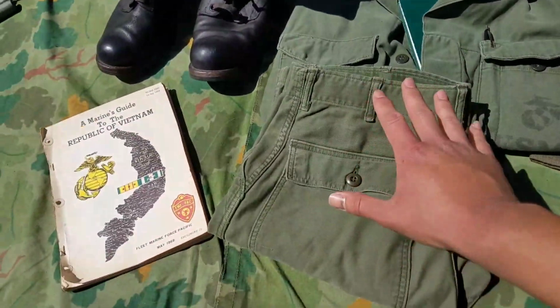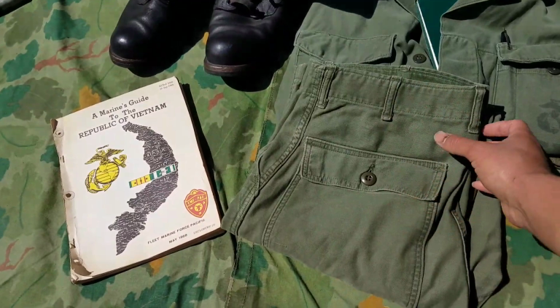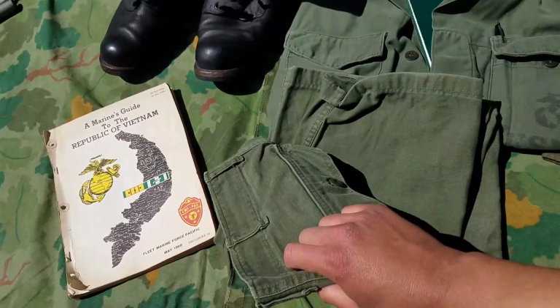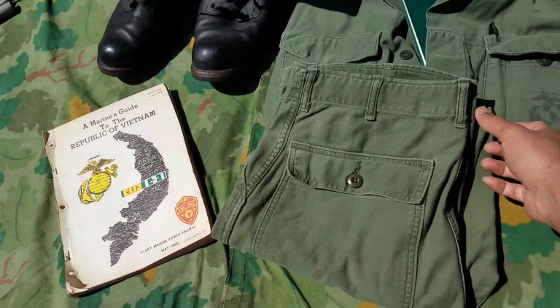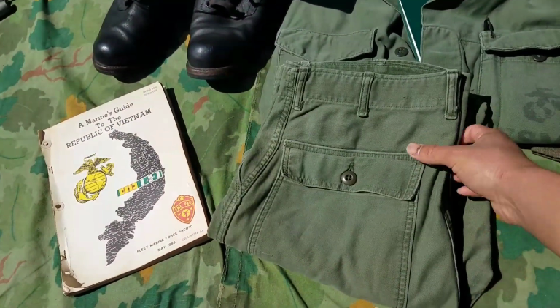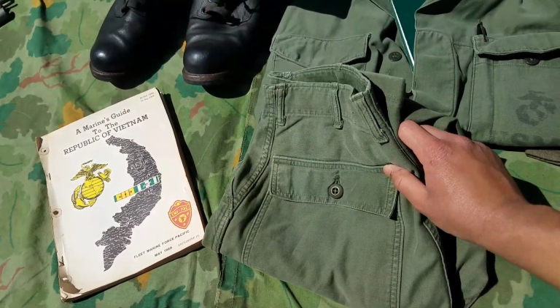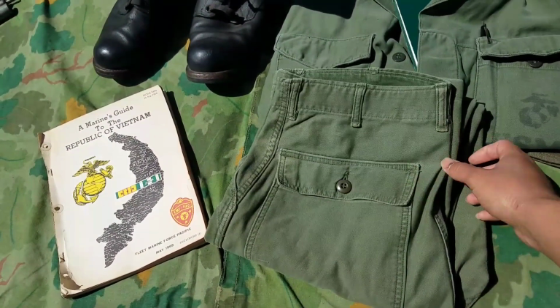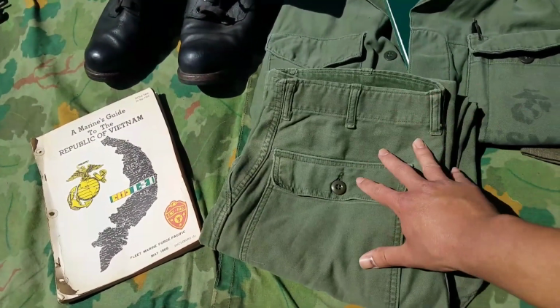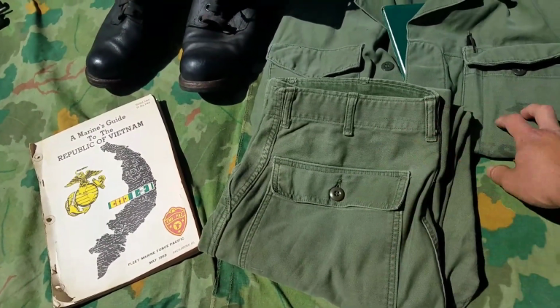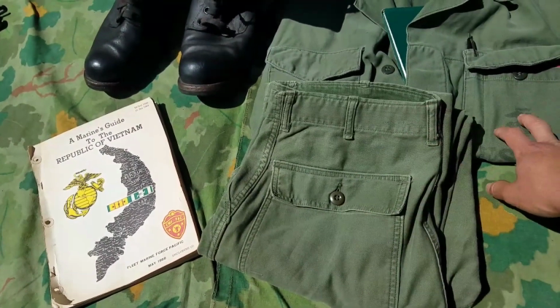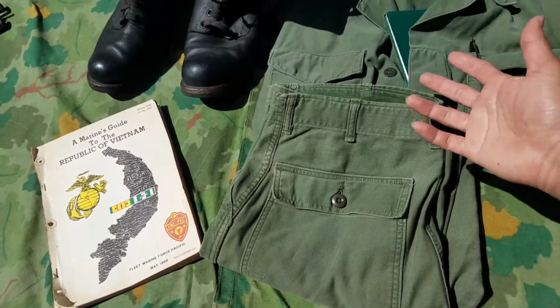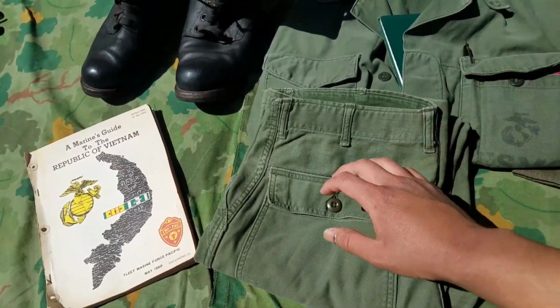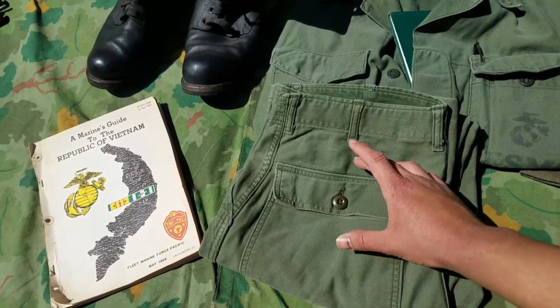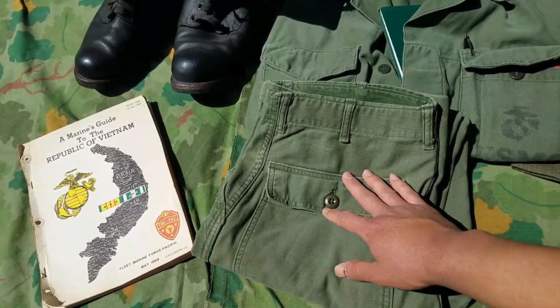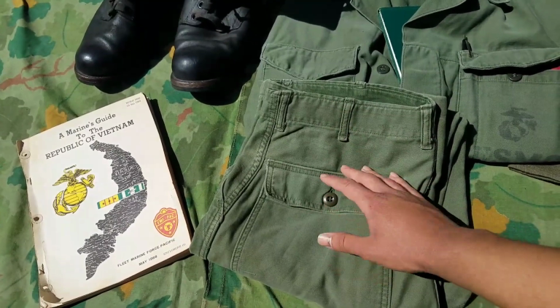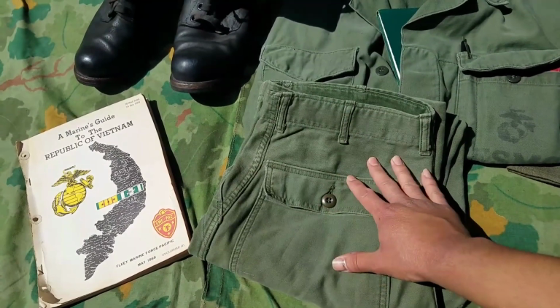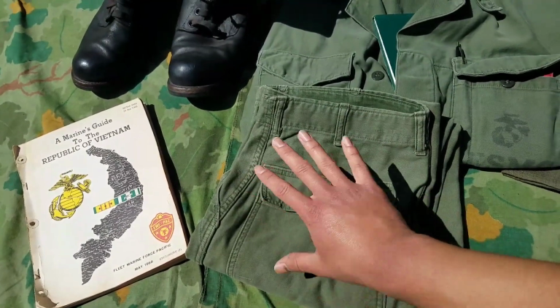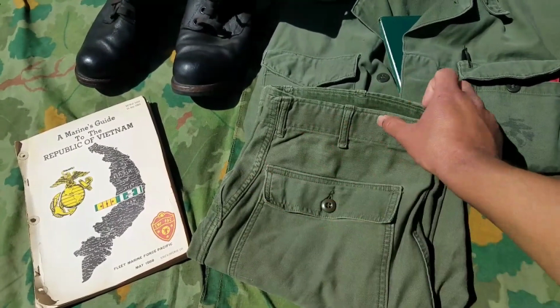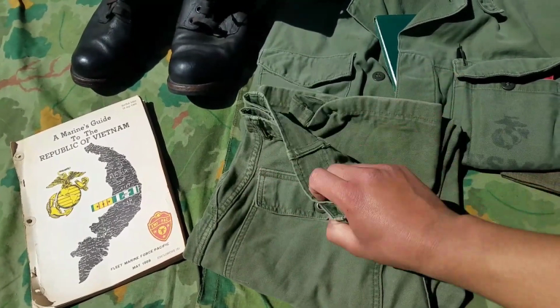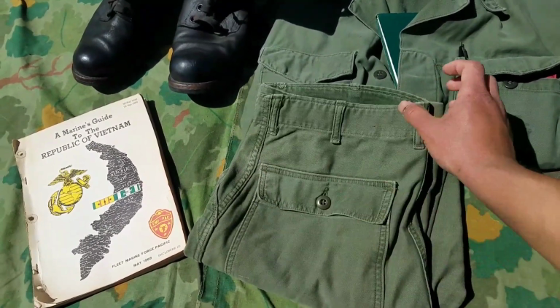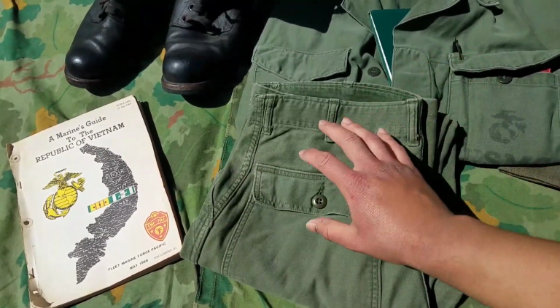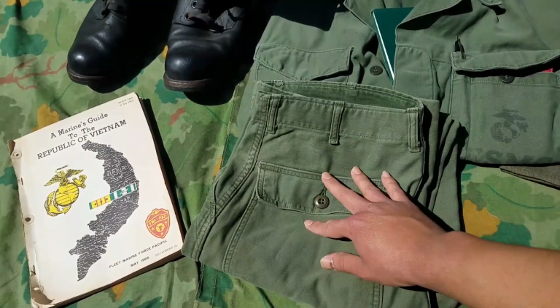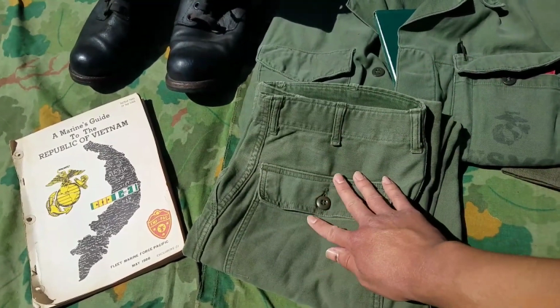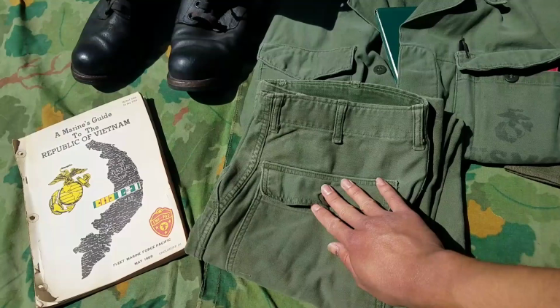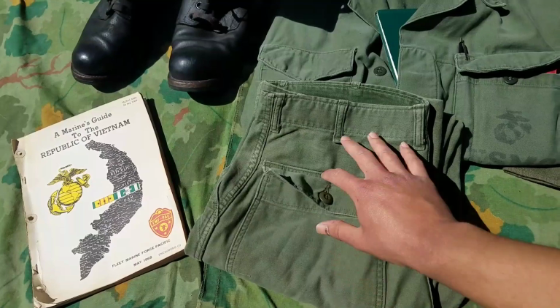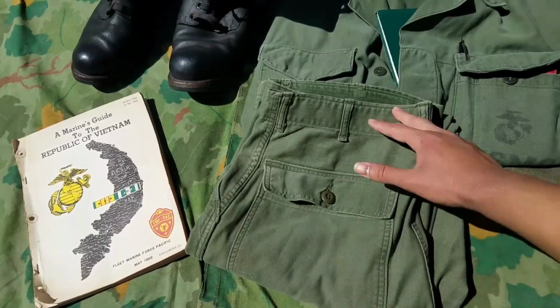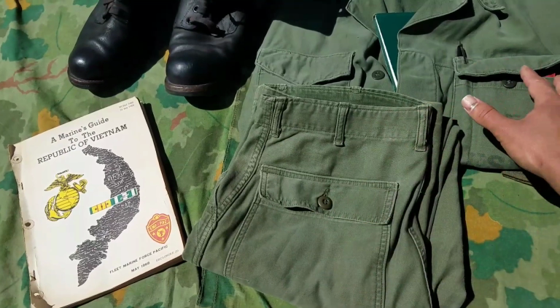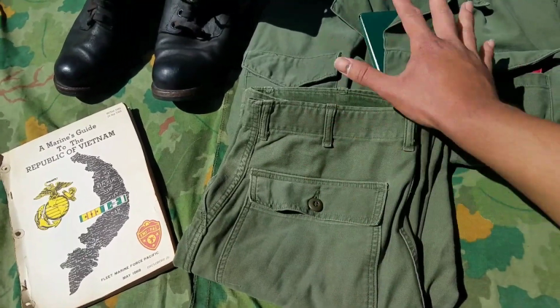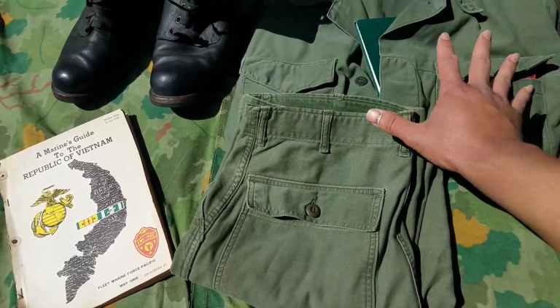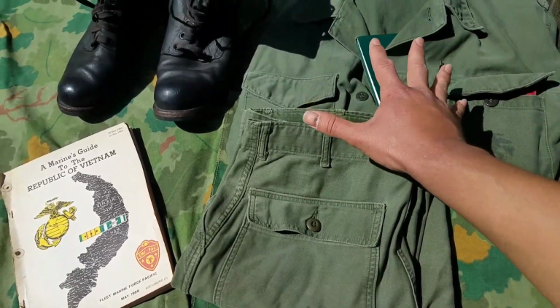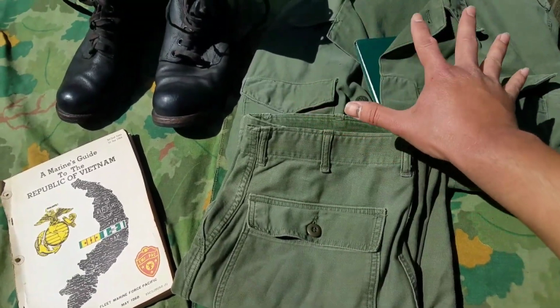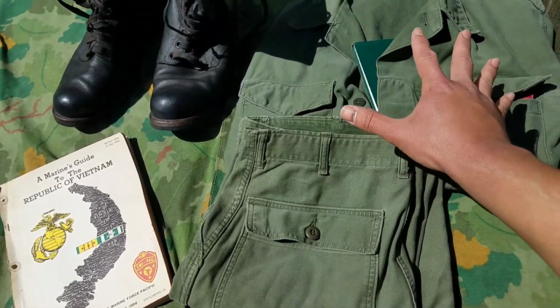The pants is pretty much just here for the video. It actually matches the top, which I really like. You do see guys with later variant pants or utility pants, but you mostly see these tops in early Vietnam.